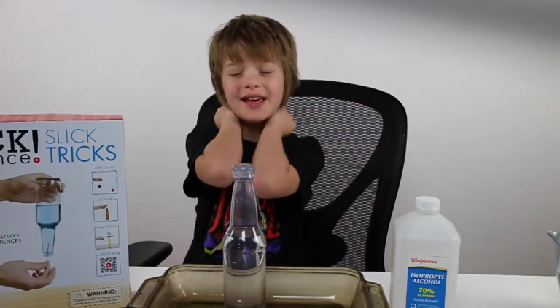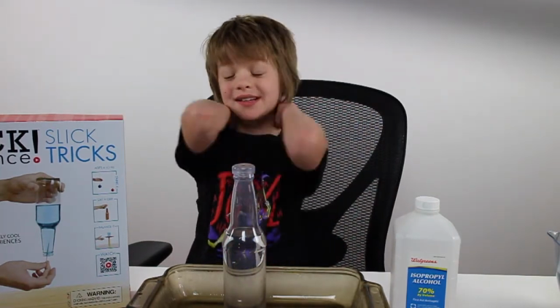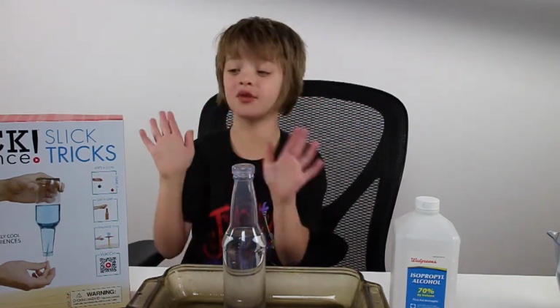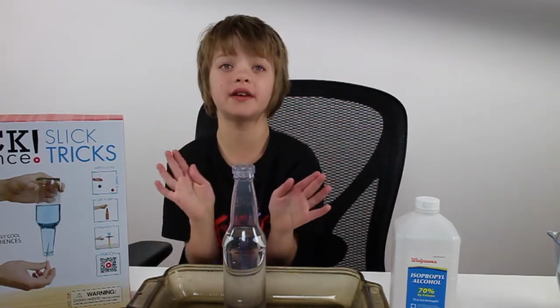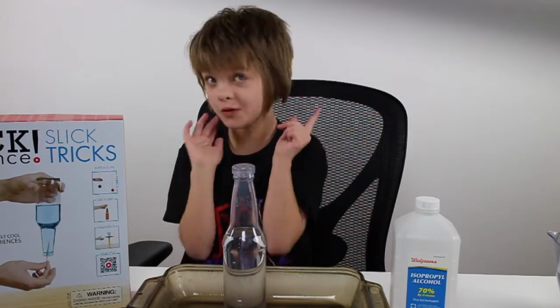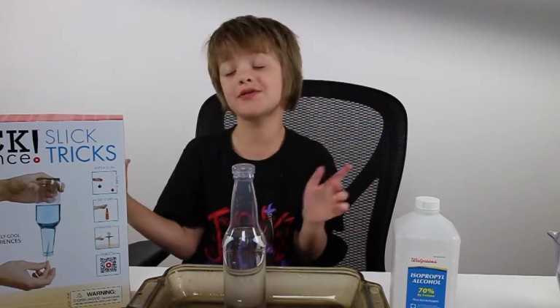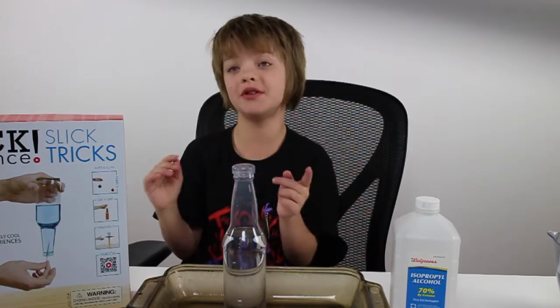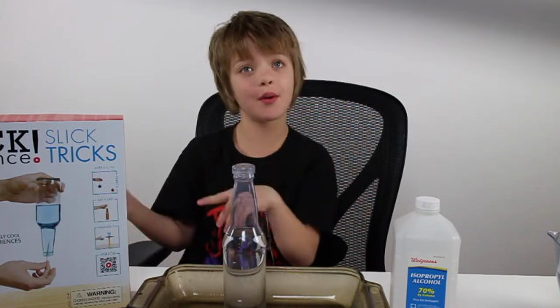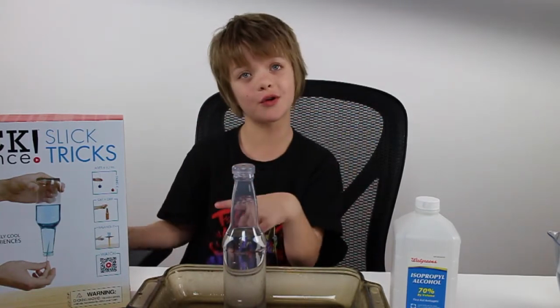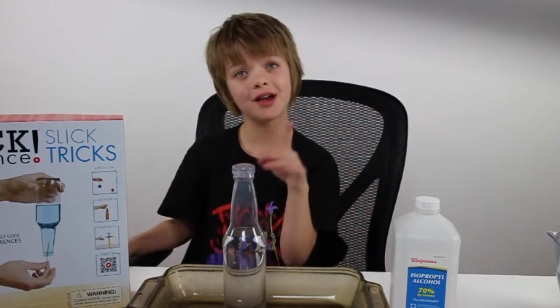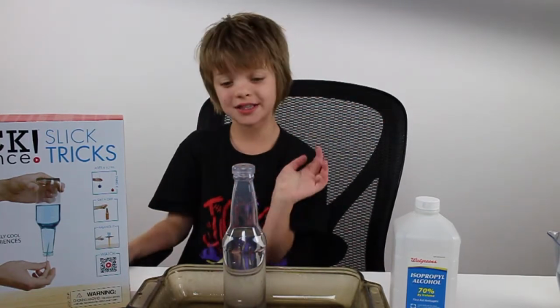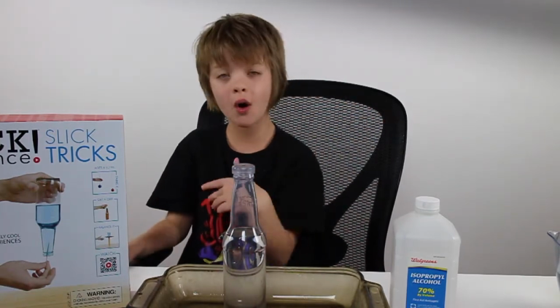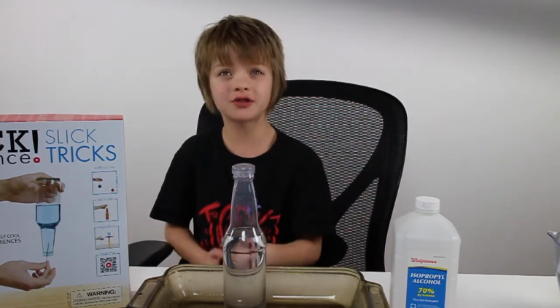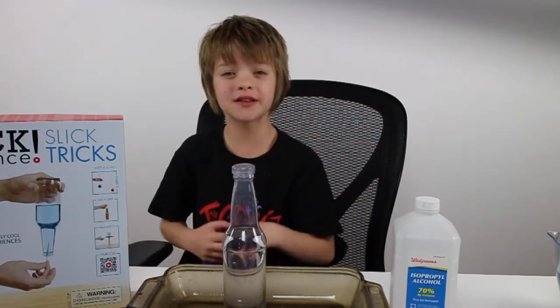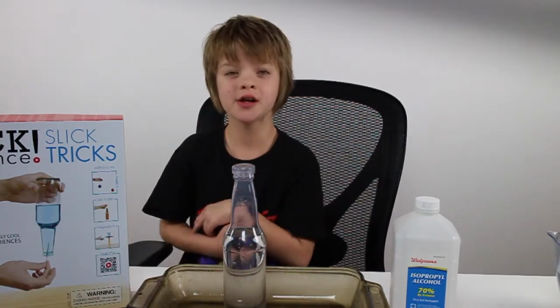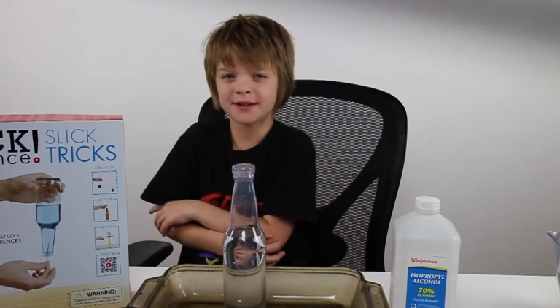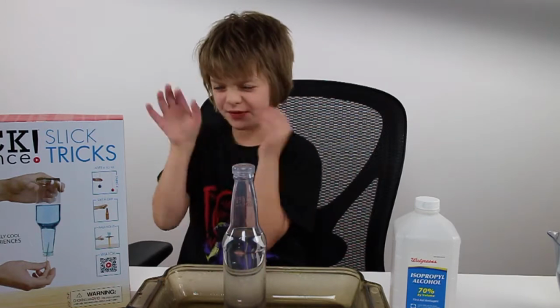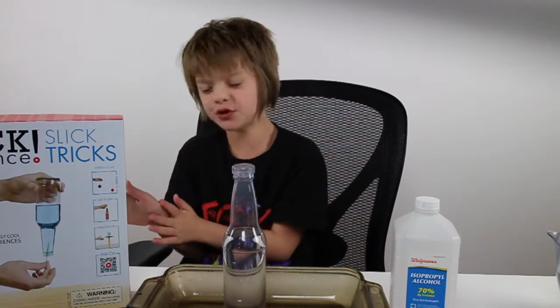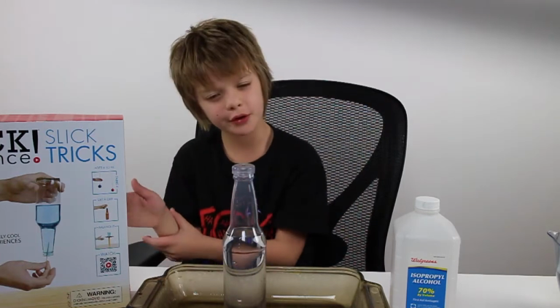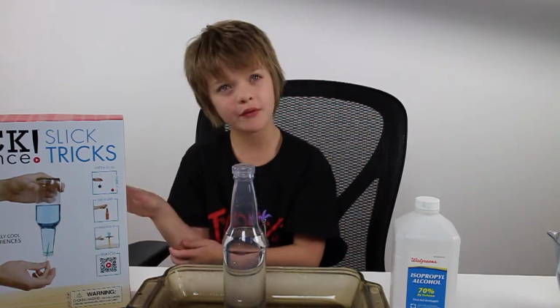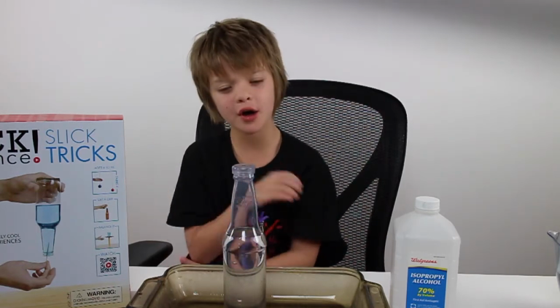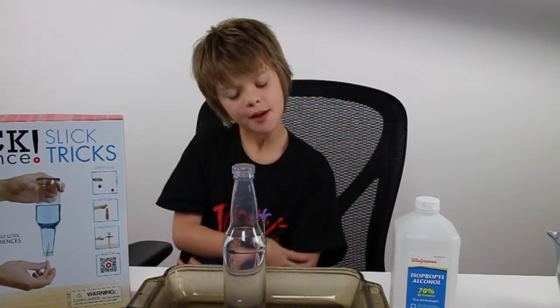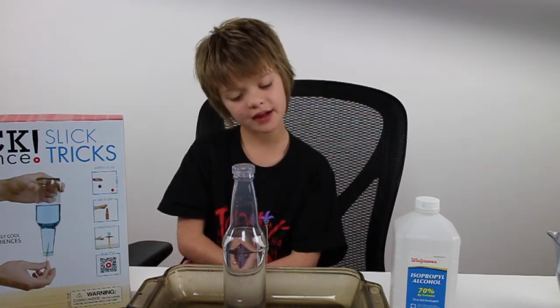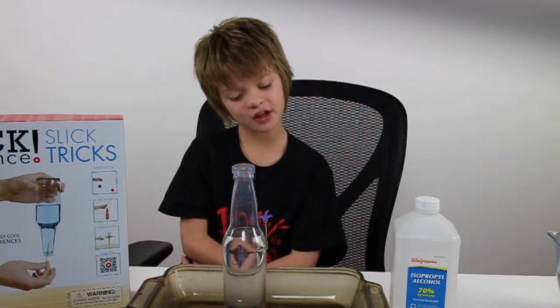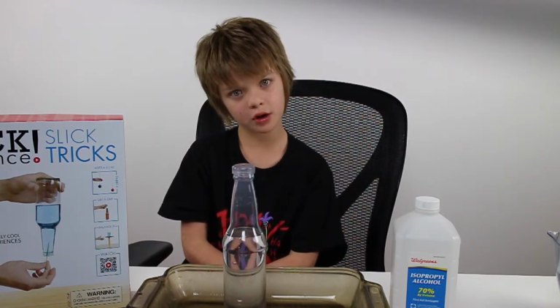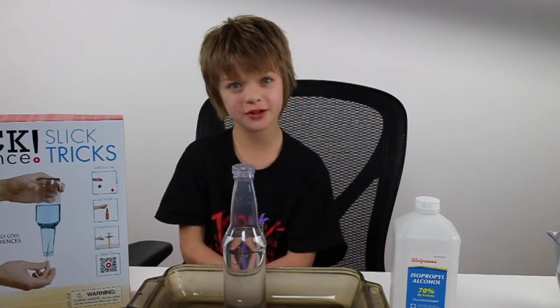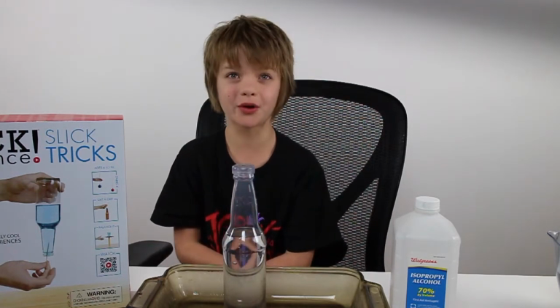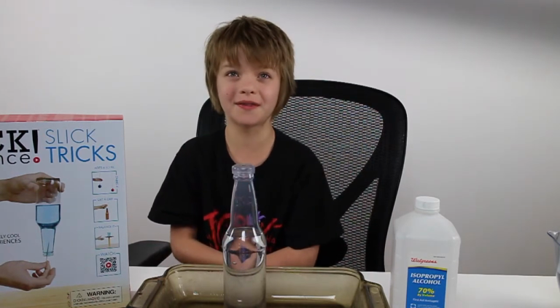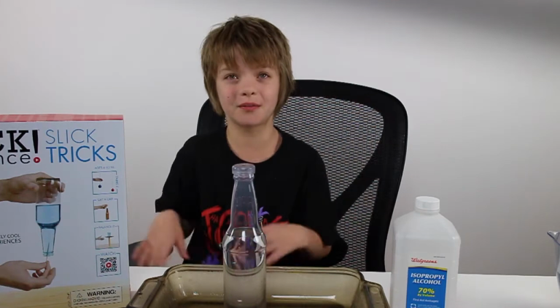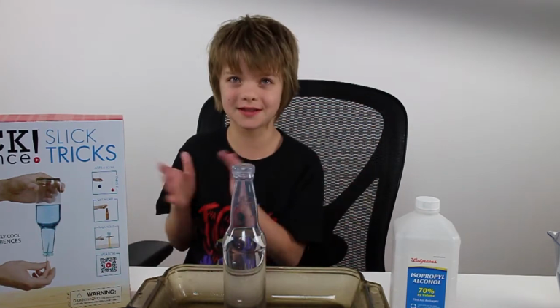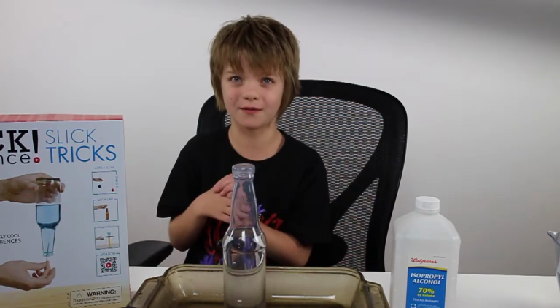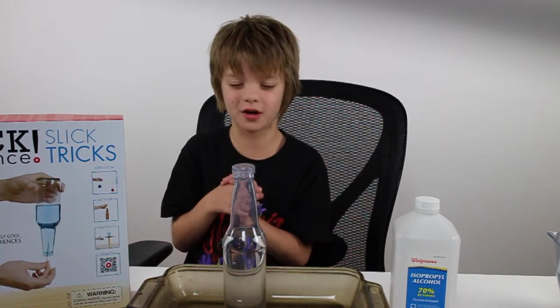So that's just a taste of the Slick Tricks science kit. It is absolutely amazing. I definitely recommend you buy one and check out all of the tricks. But like I said, there were a few Steve Spangler-related surprises that happened today.